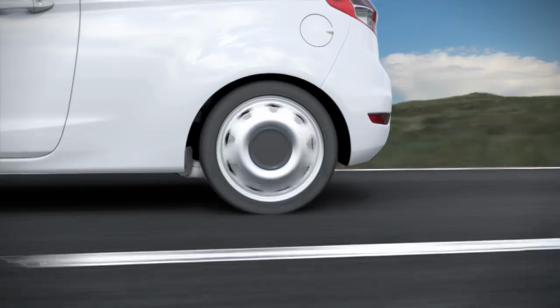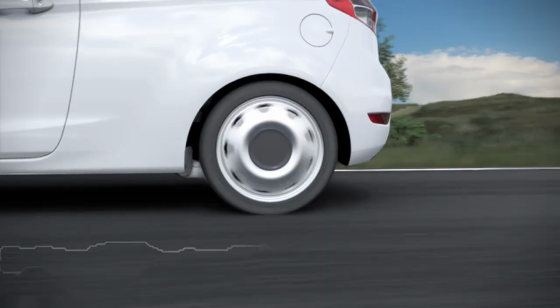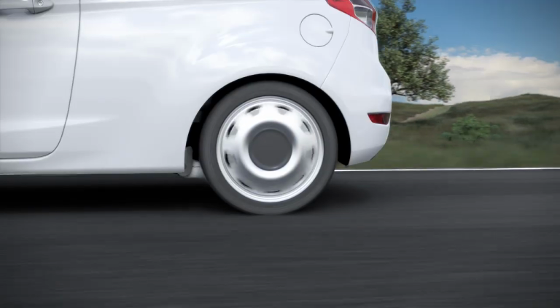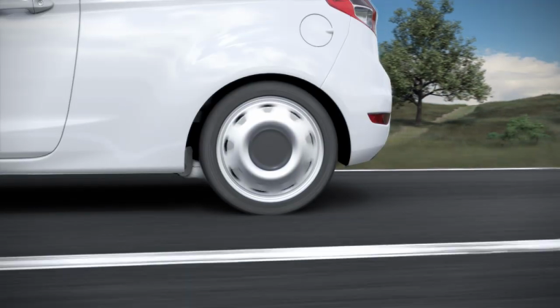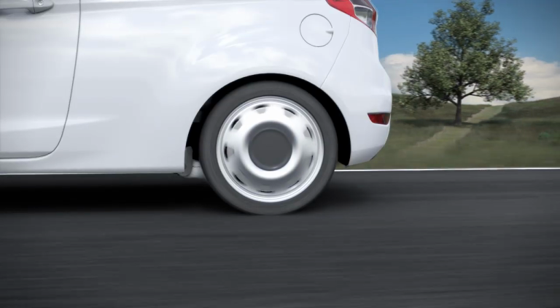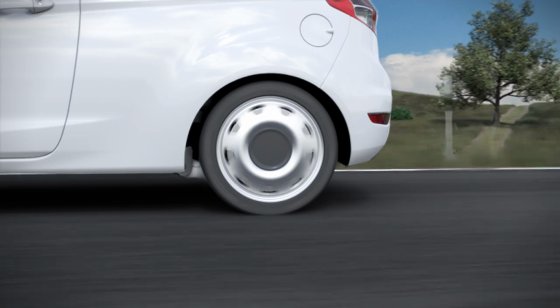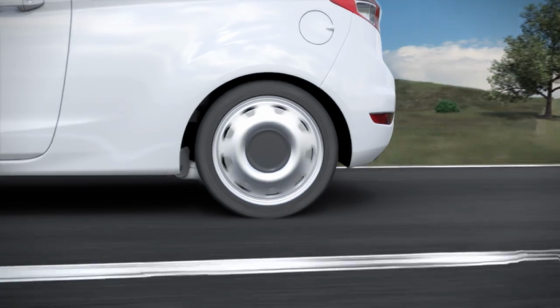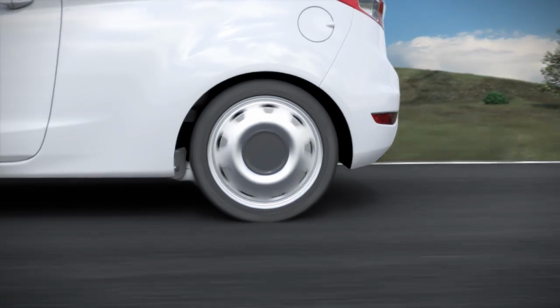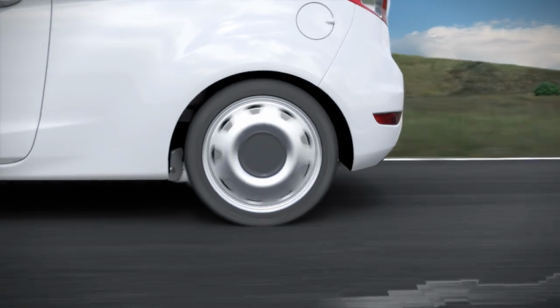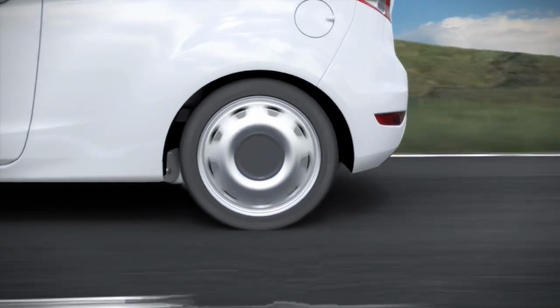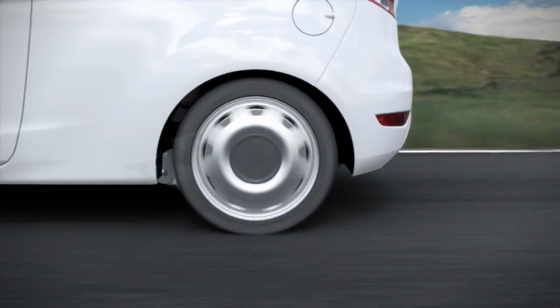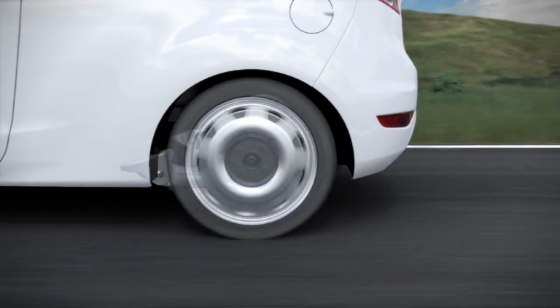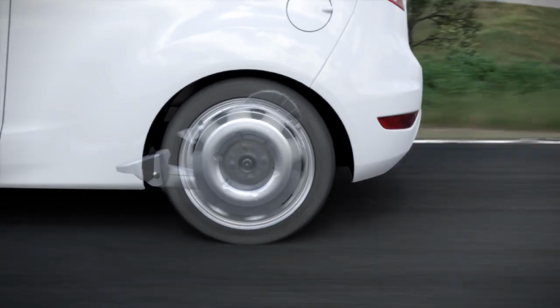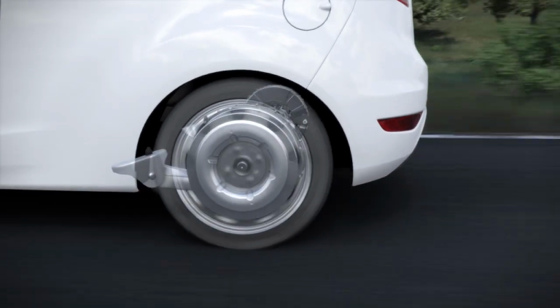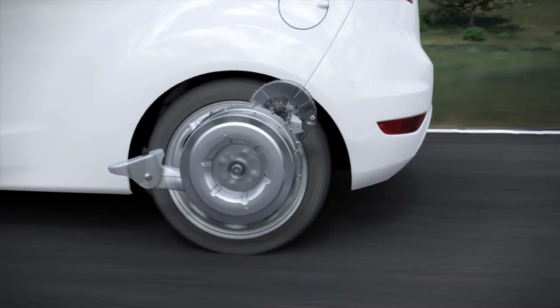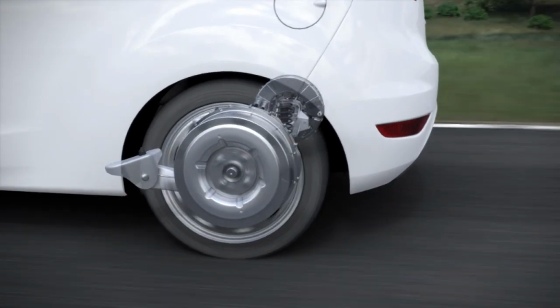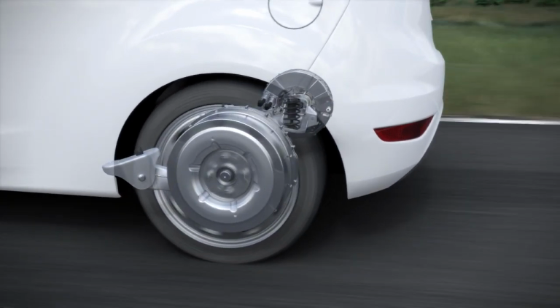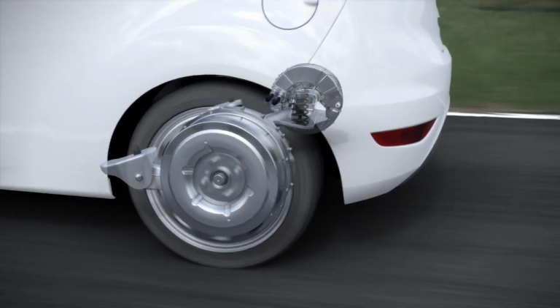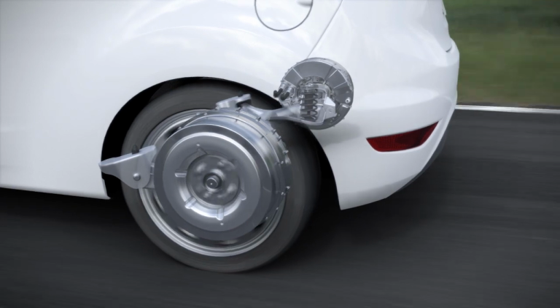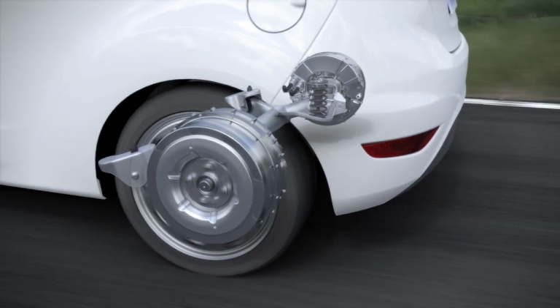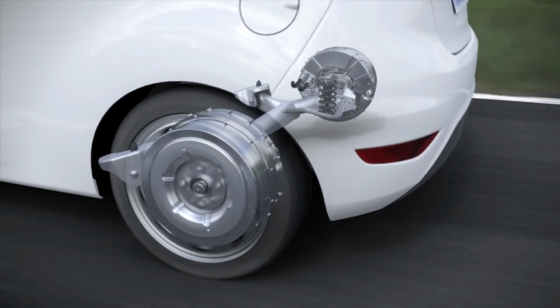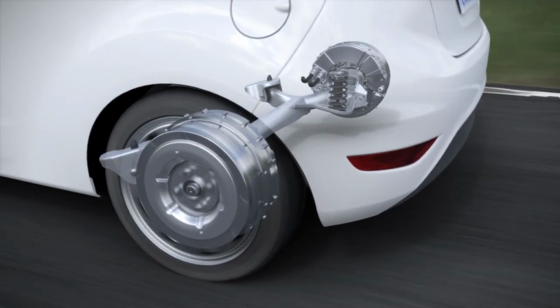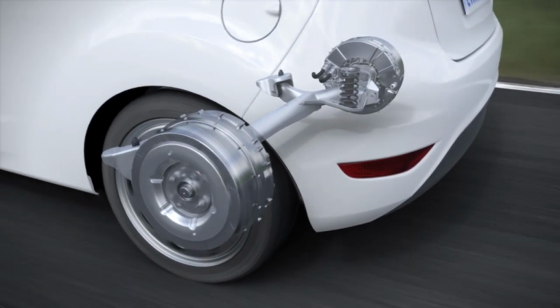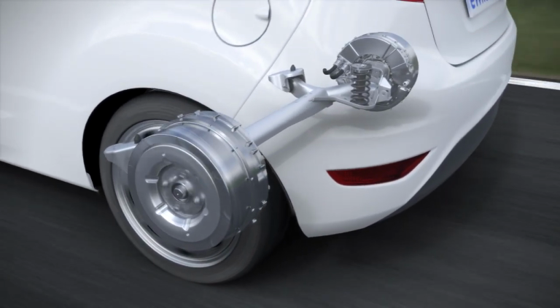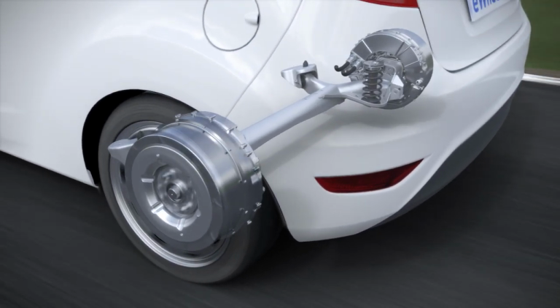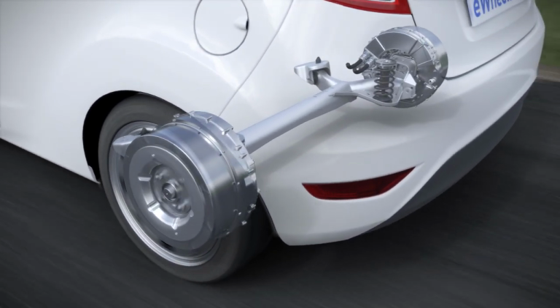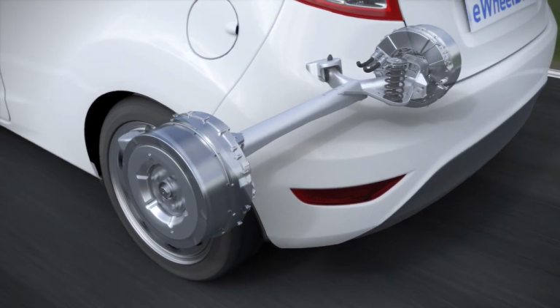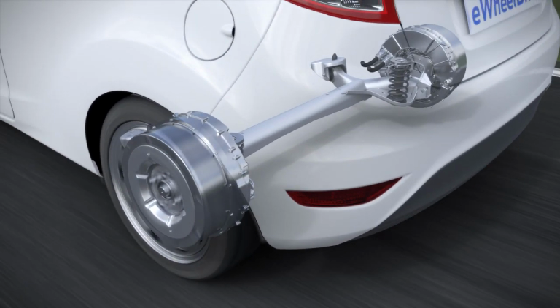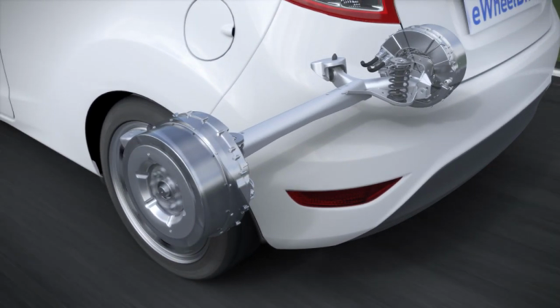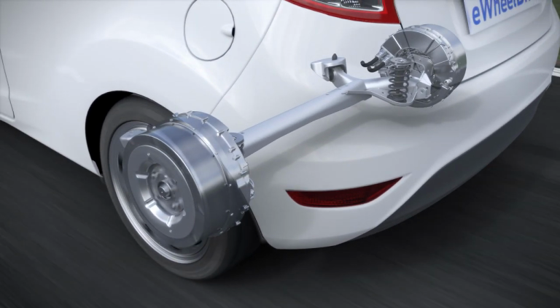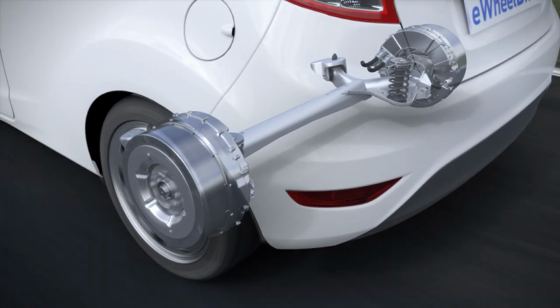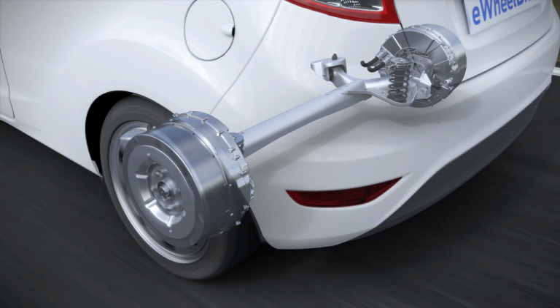This Fiesta is an electric vehicle — however, not a conventional example with a central motor. This Fiesta shows in a very impressive way what is technically feasible with in-wheel motors.